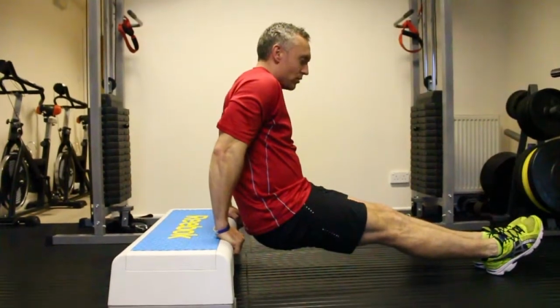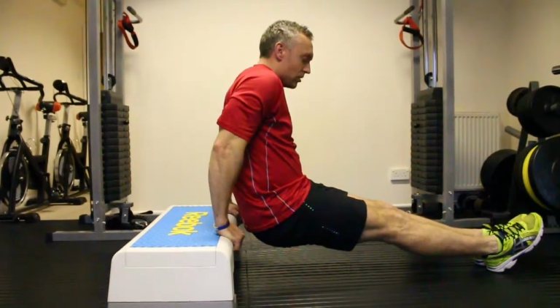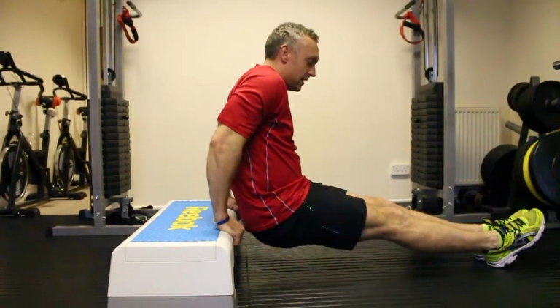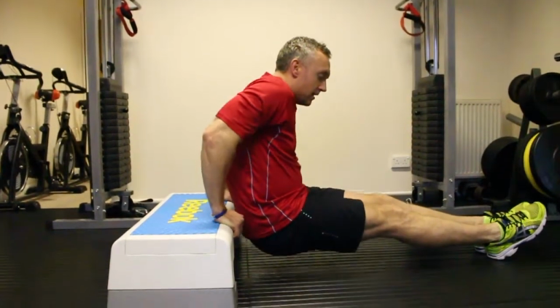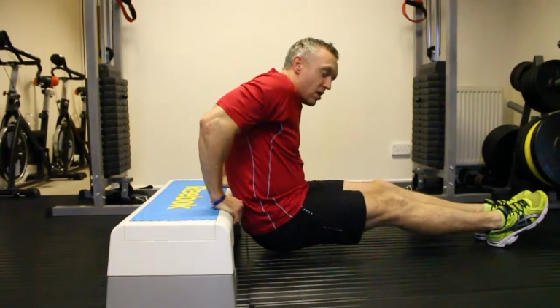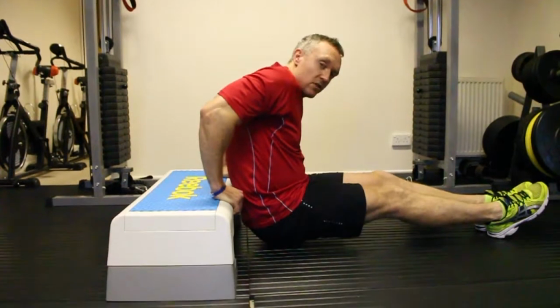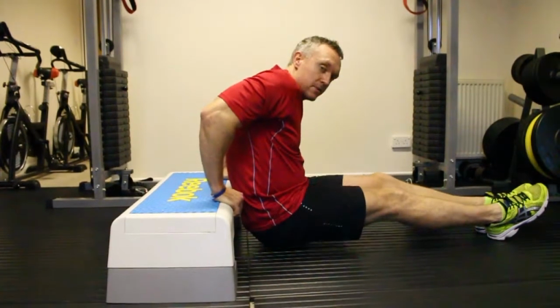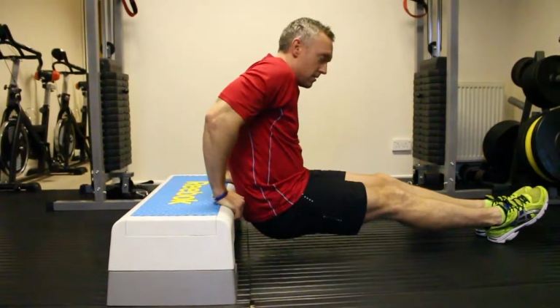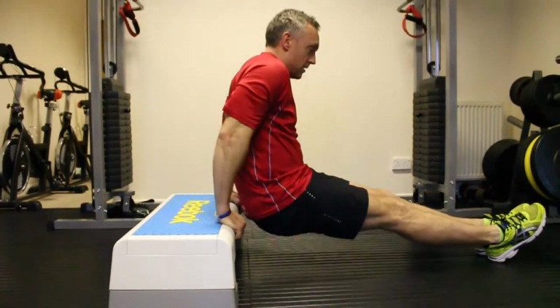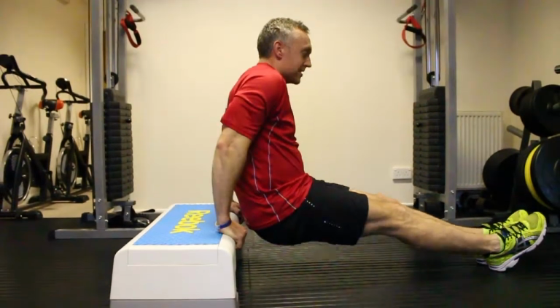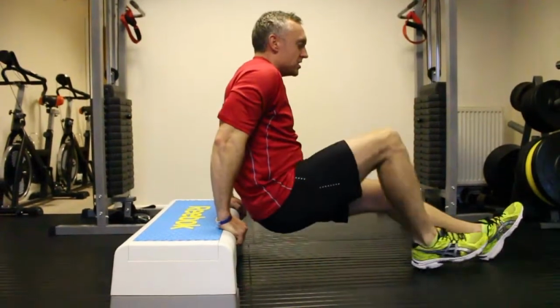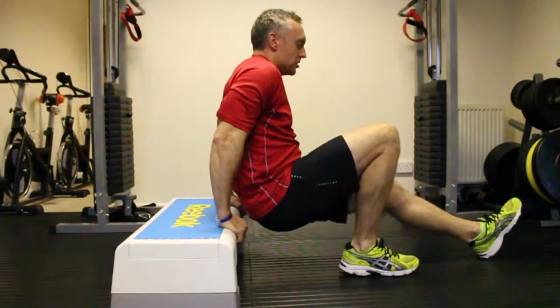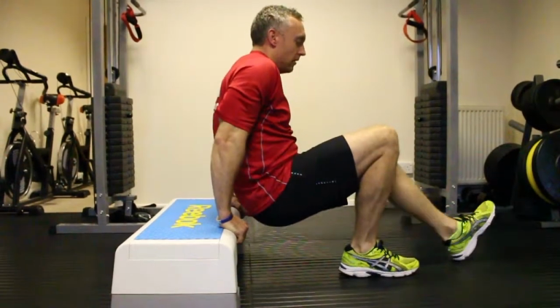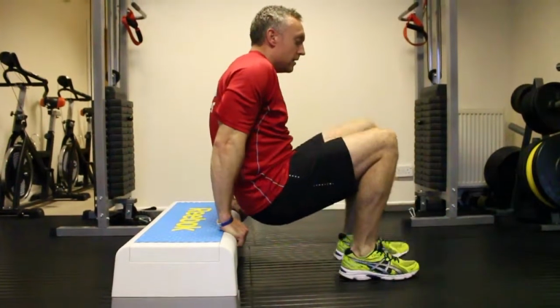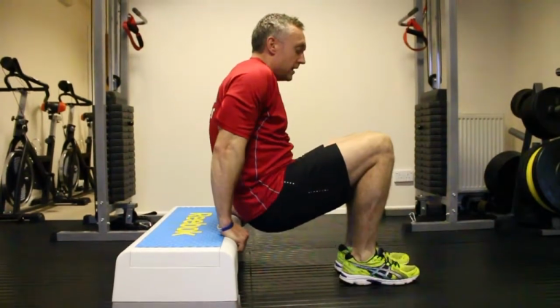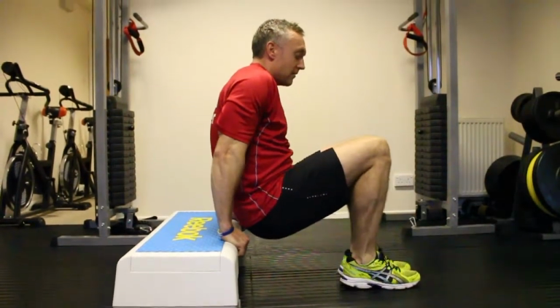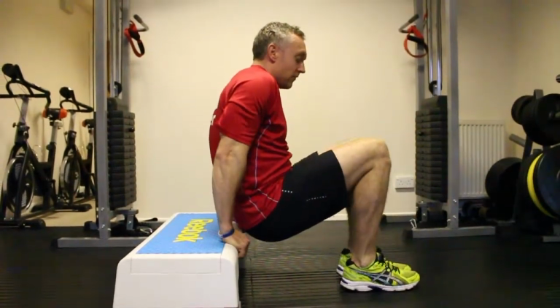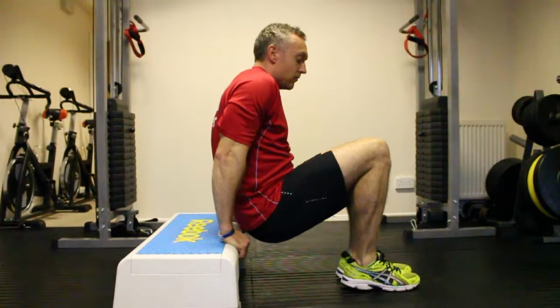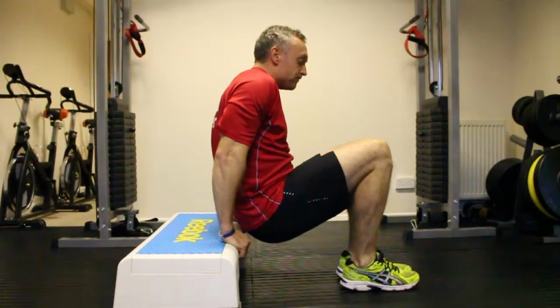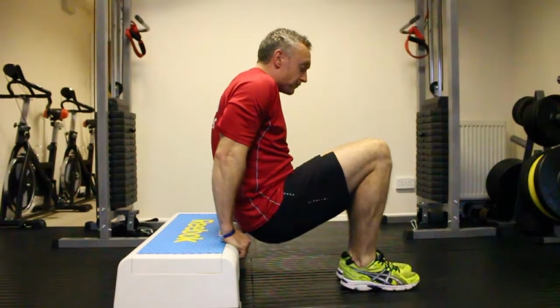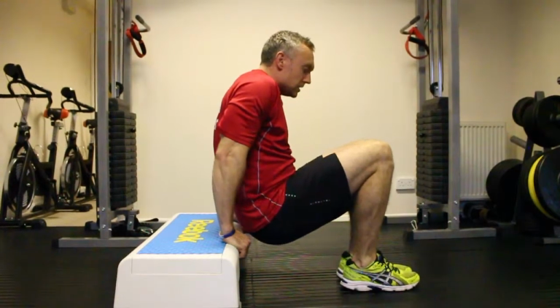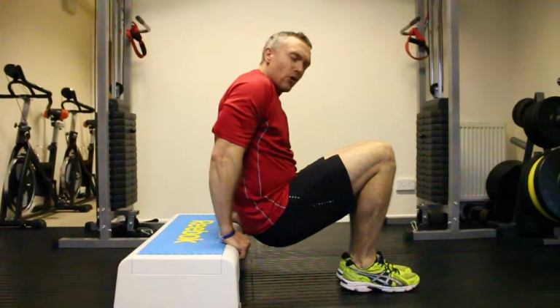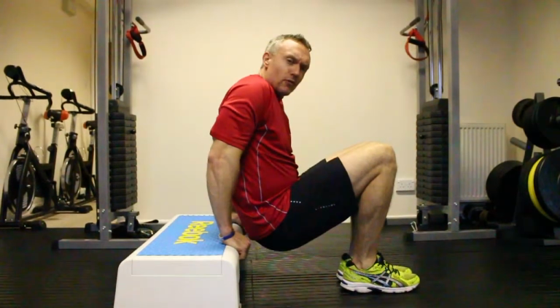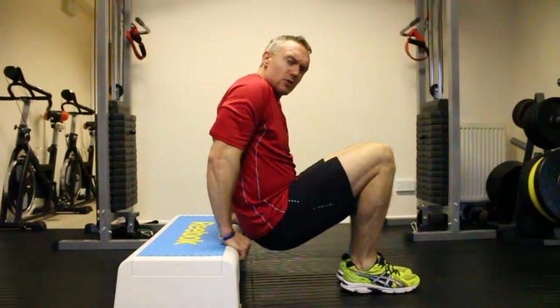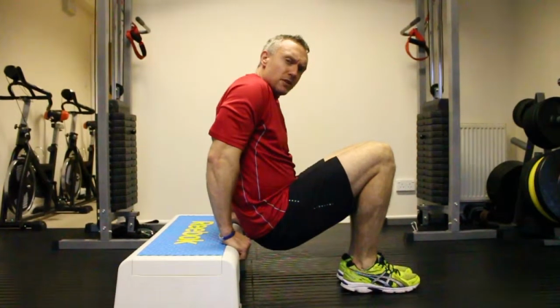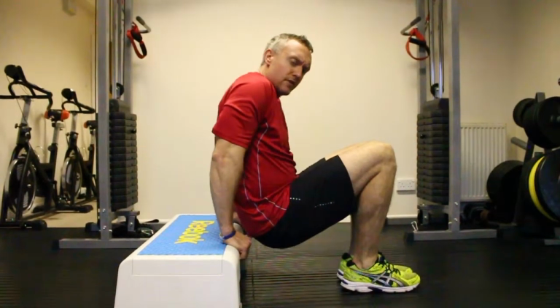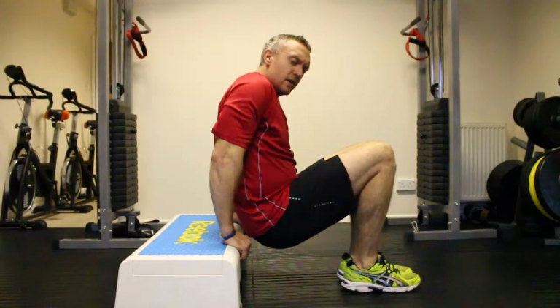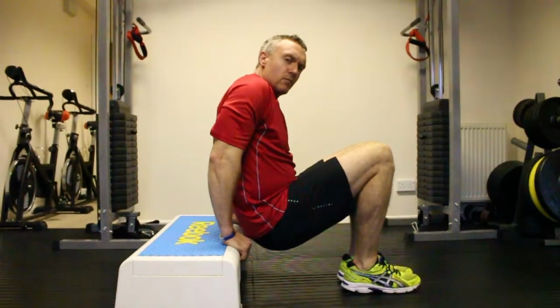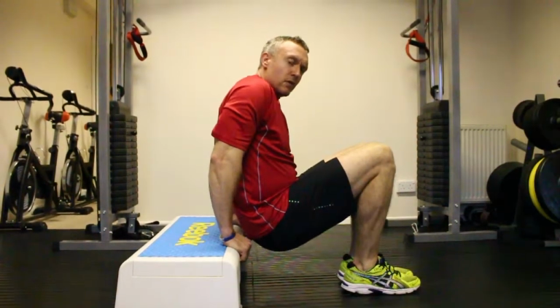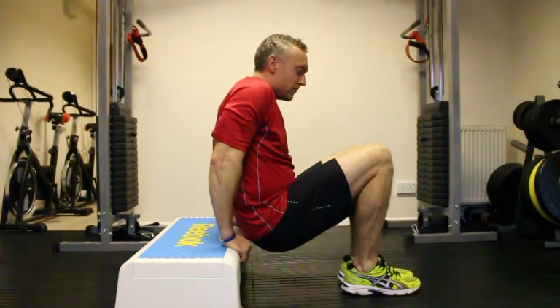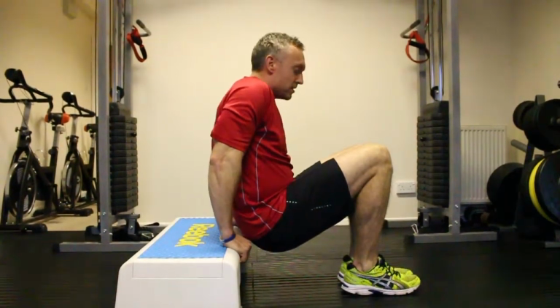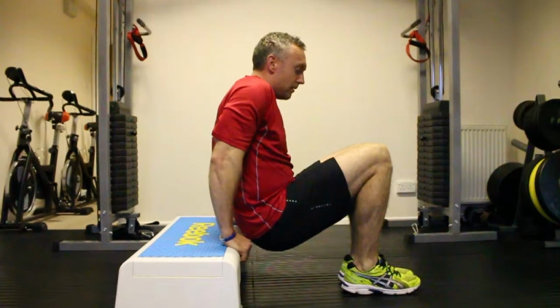Keep the core tight, work those triceps. The easier option now is to keep your feet flat on the floor if you haven't got quite a lot of tricep strength — then we can work from that to build it up.